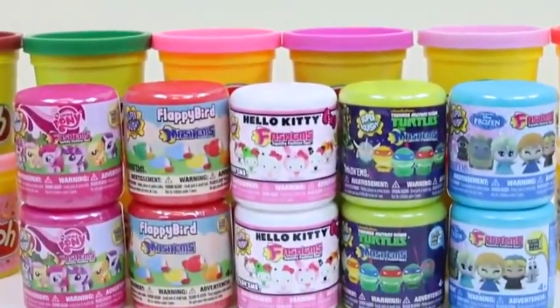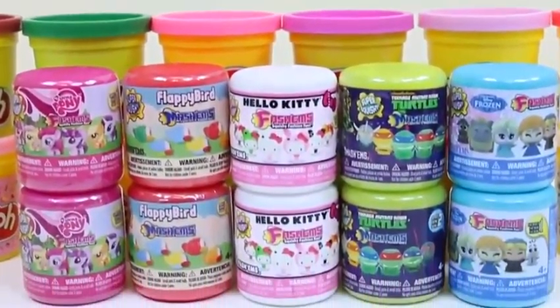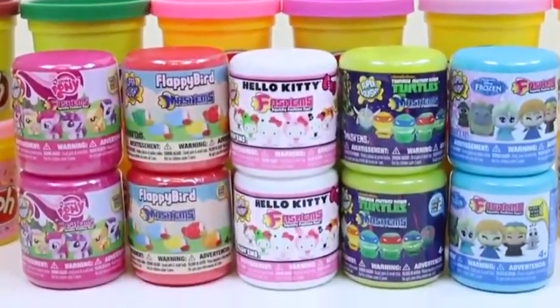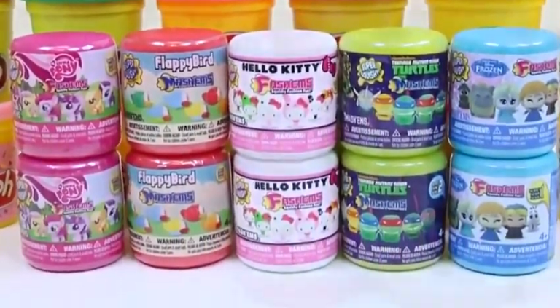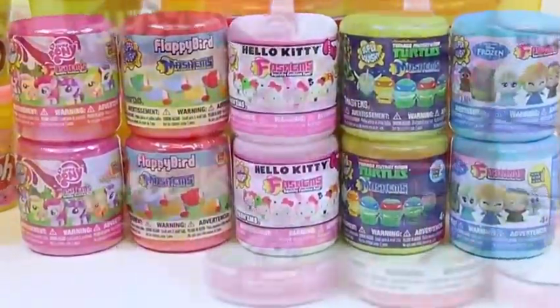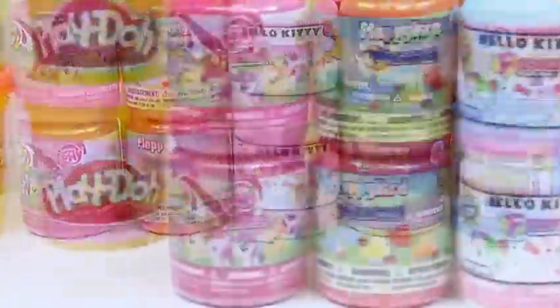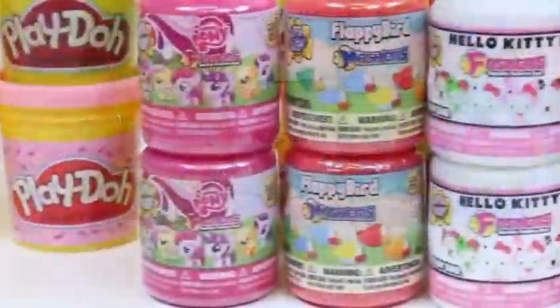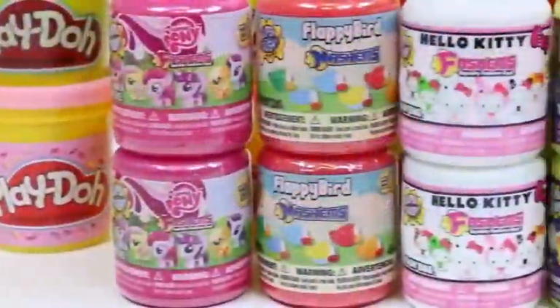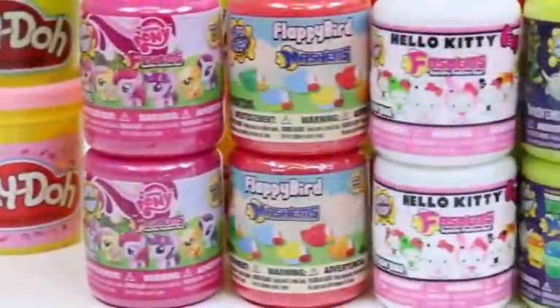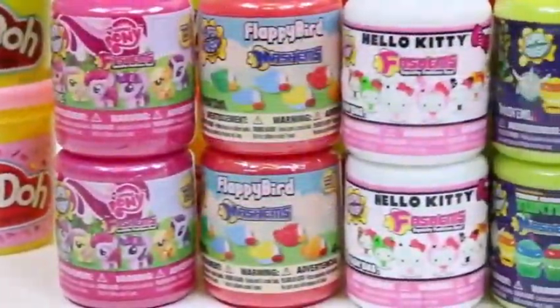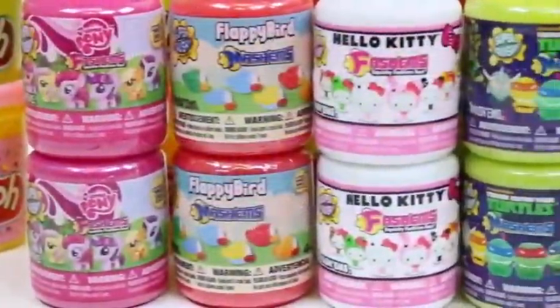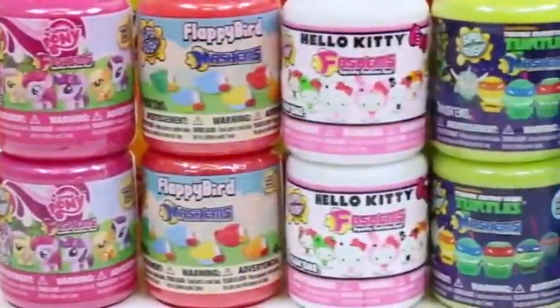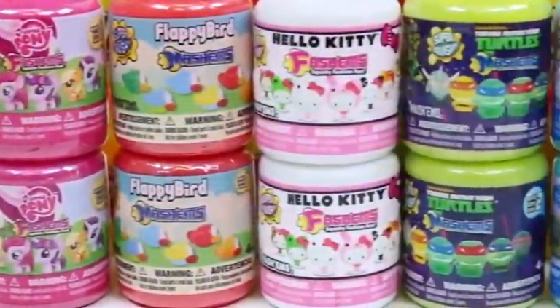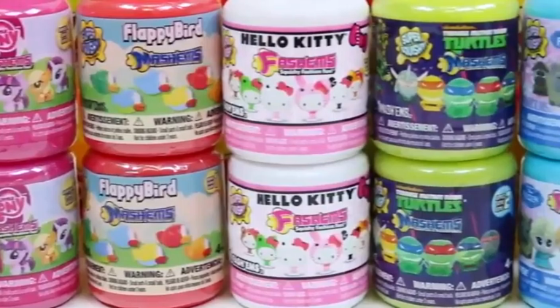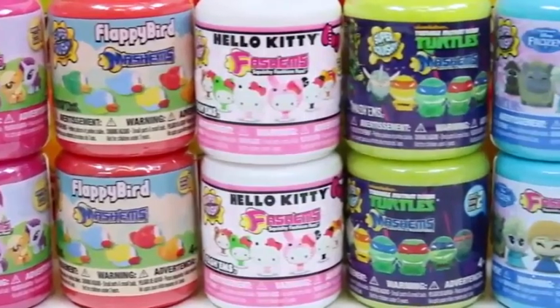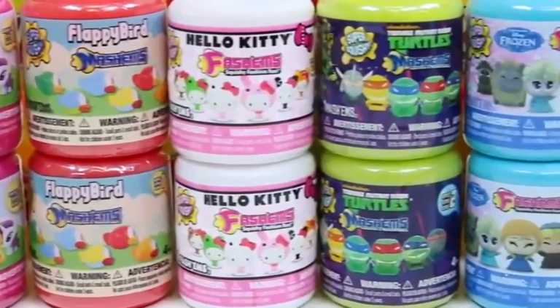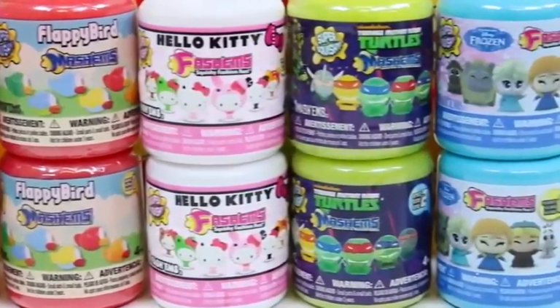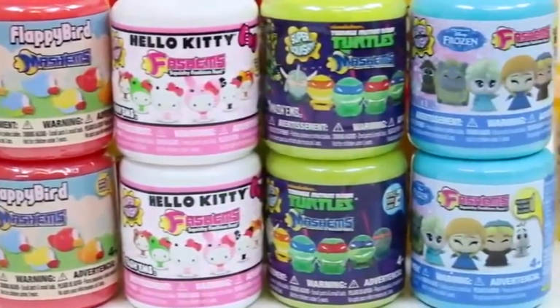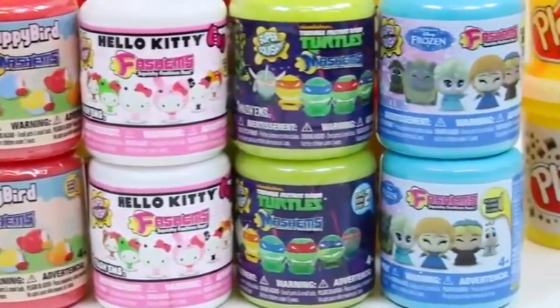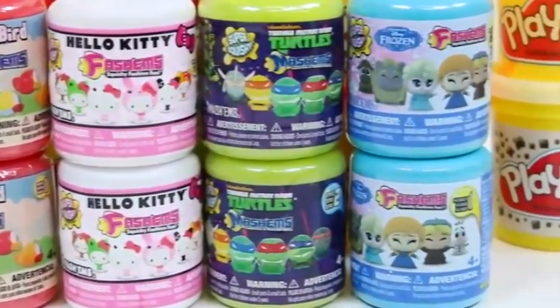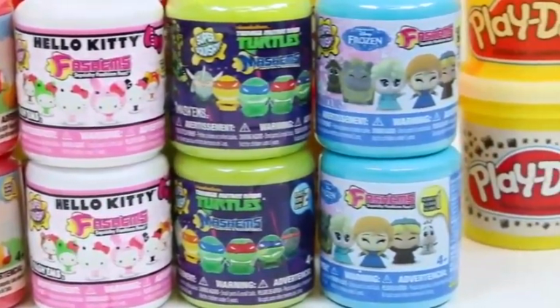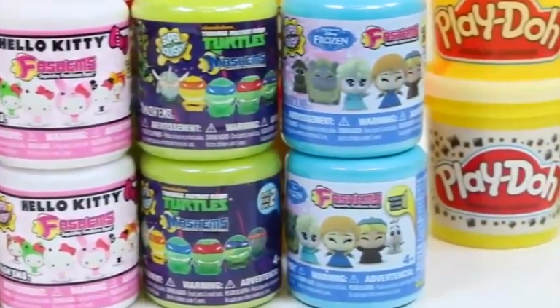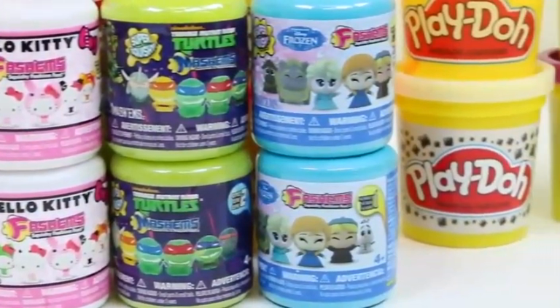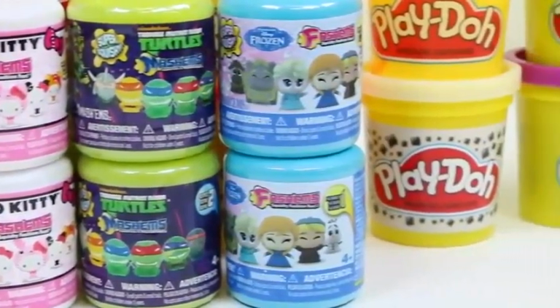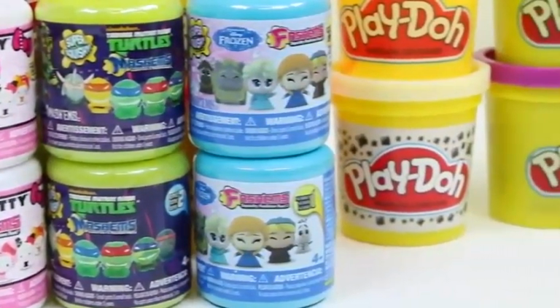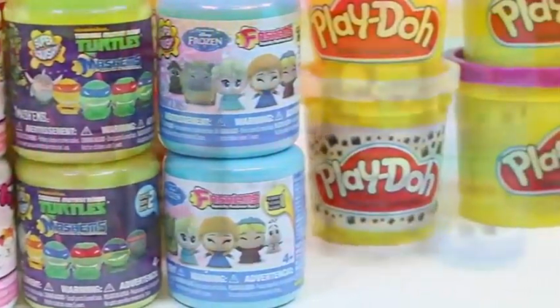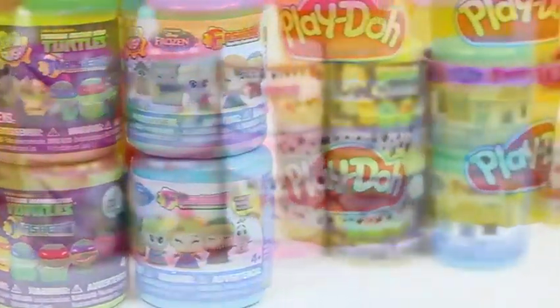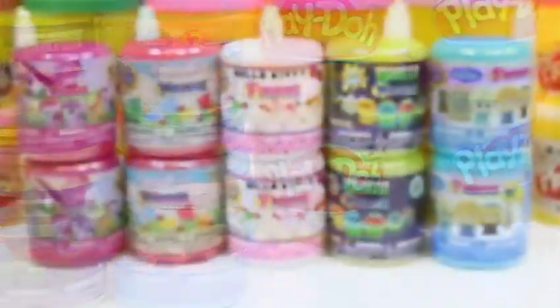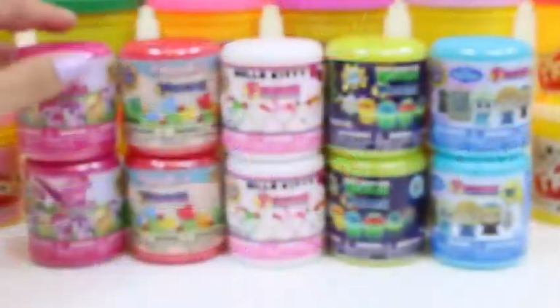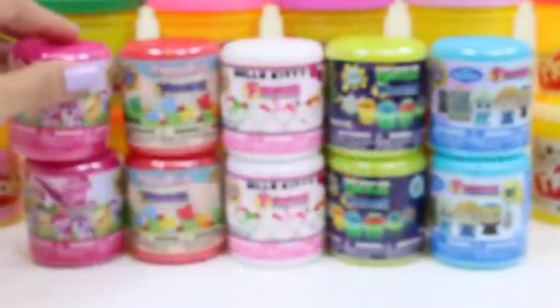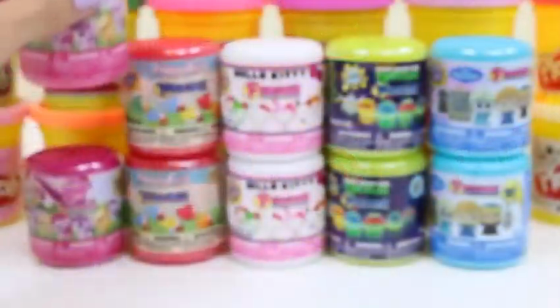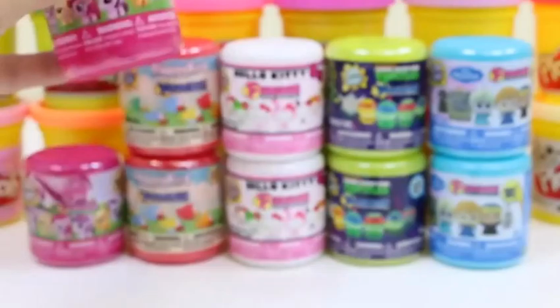Hey everyone, awesome Disney toys here, and today I'm super excited to bring you 10 Bashums and Bashums surprise toys. I can't wait to see what we get.